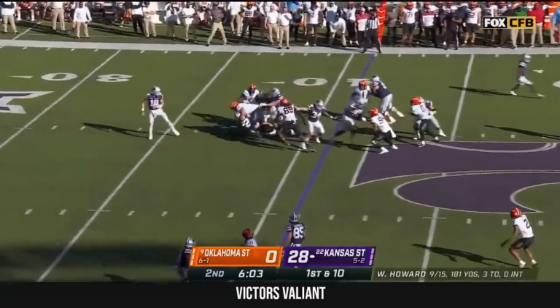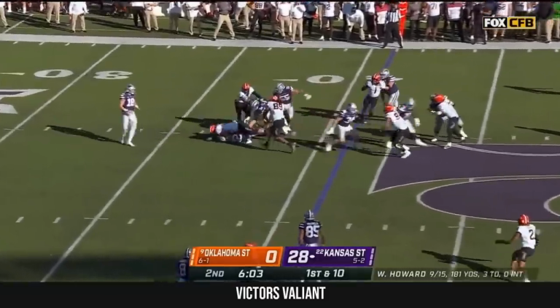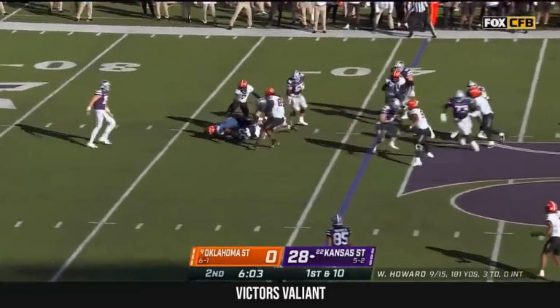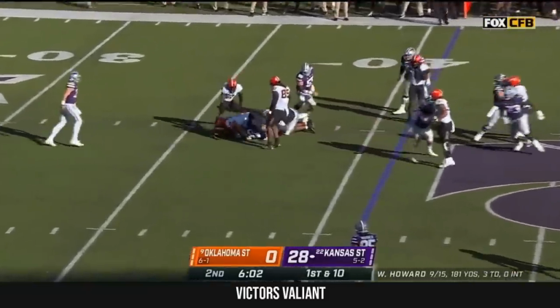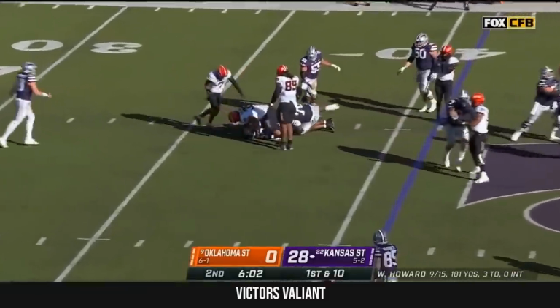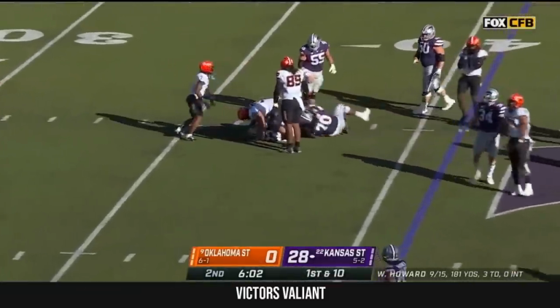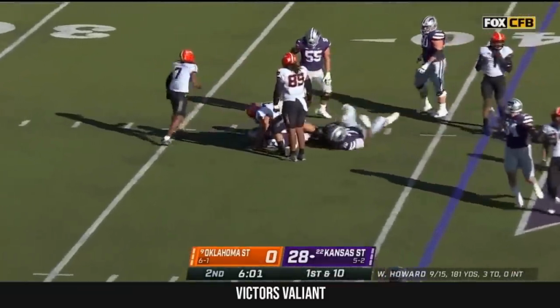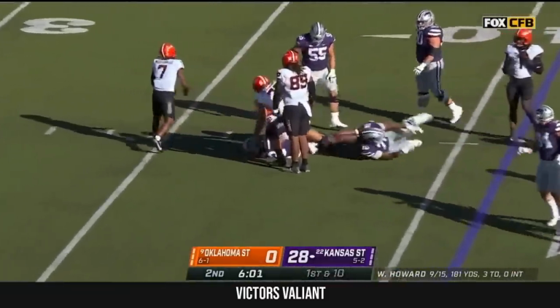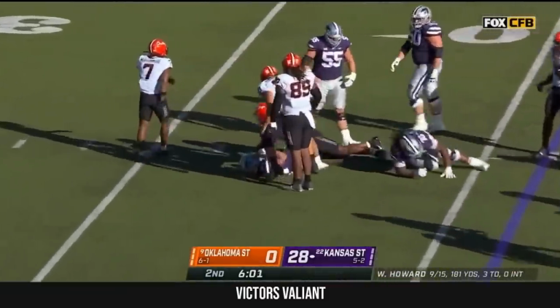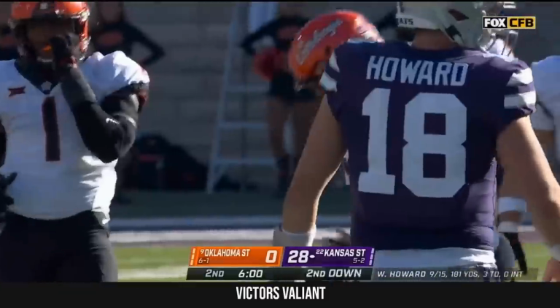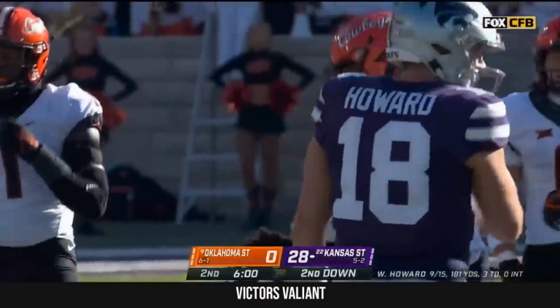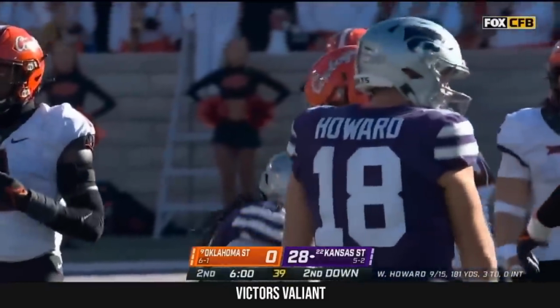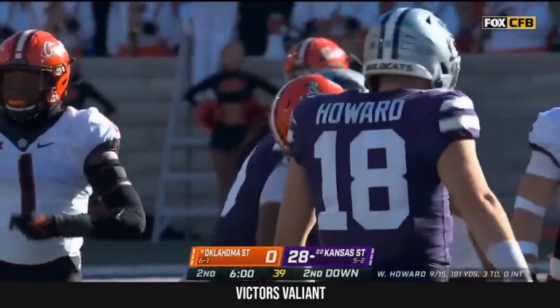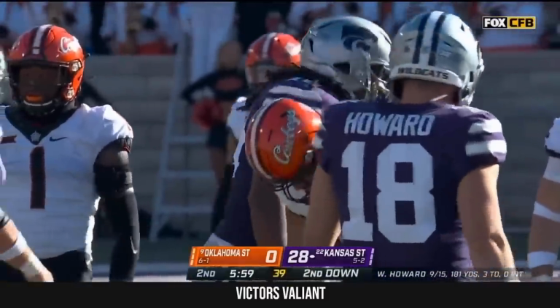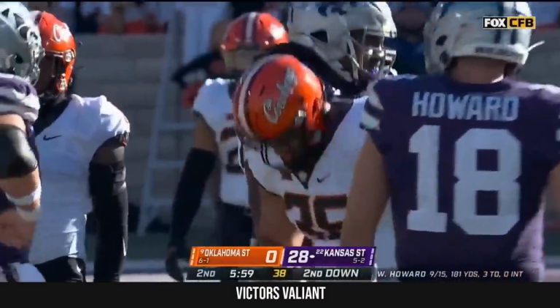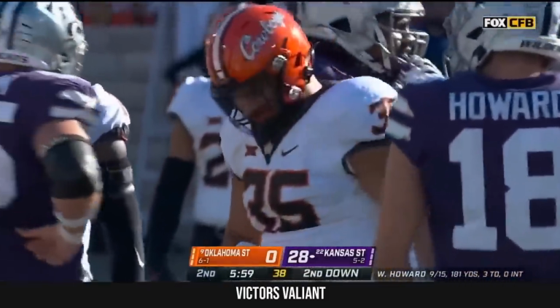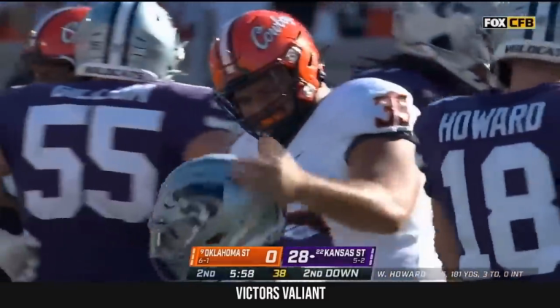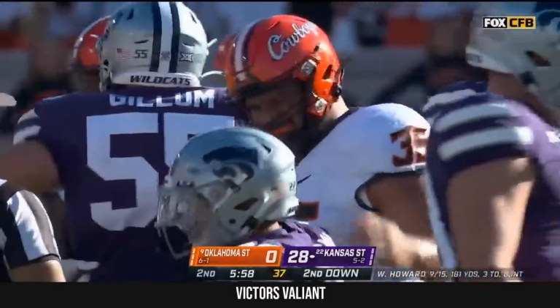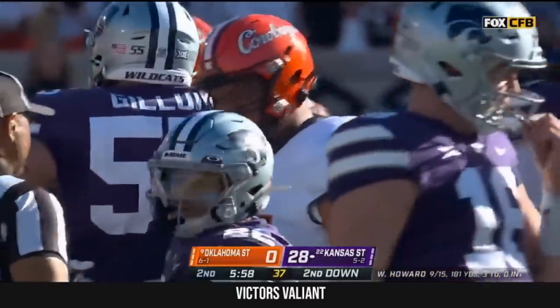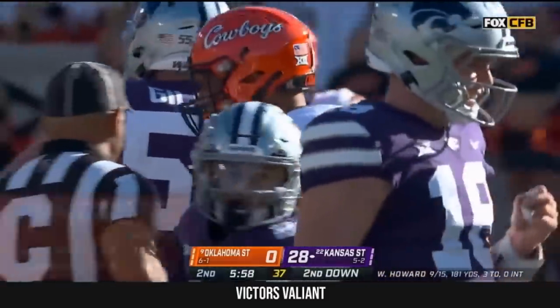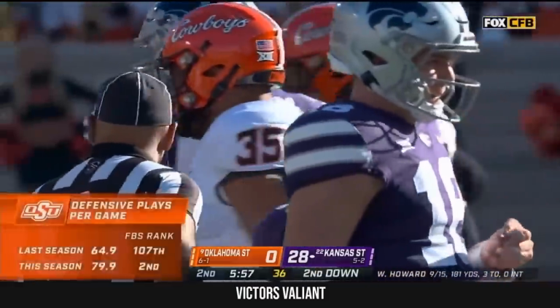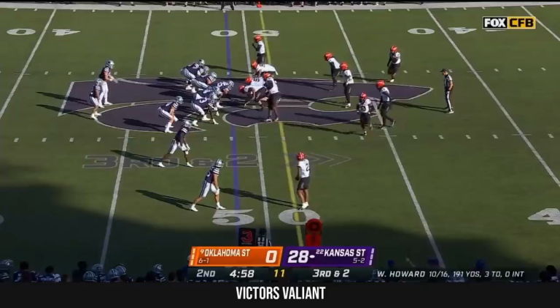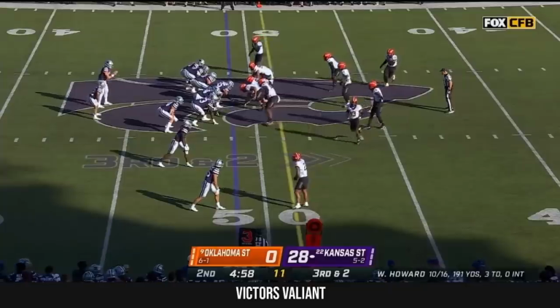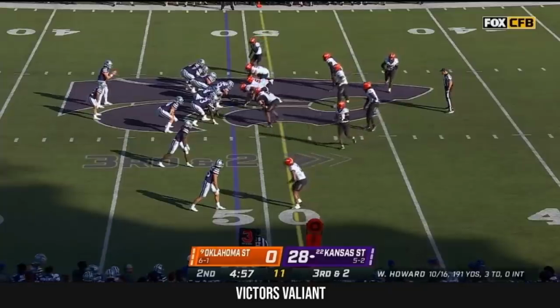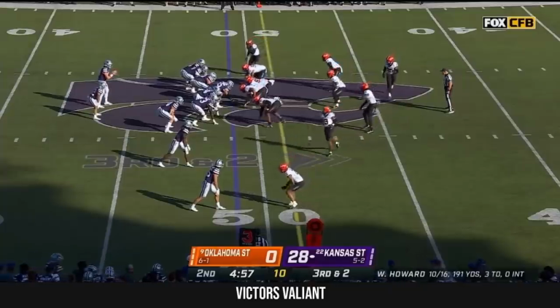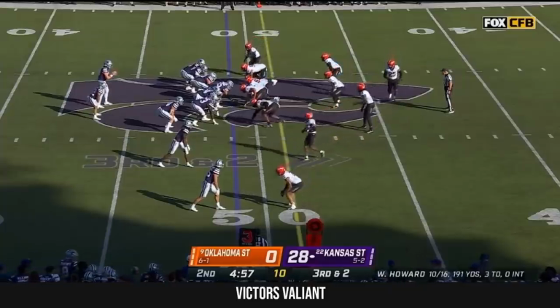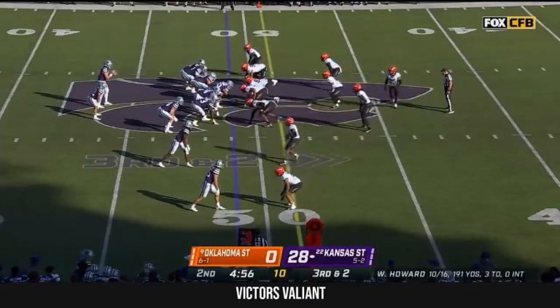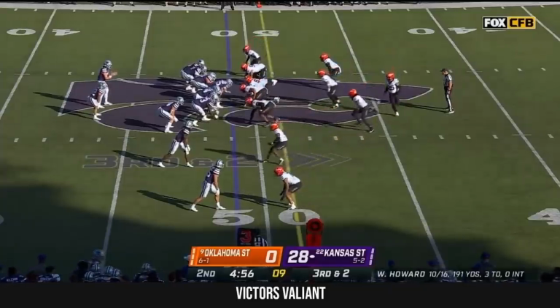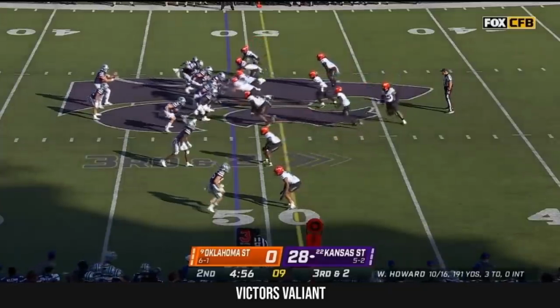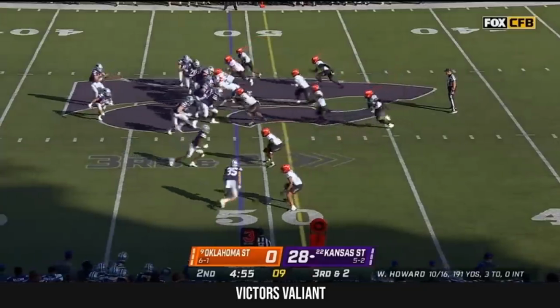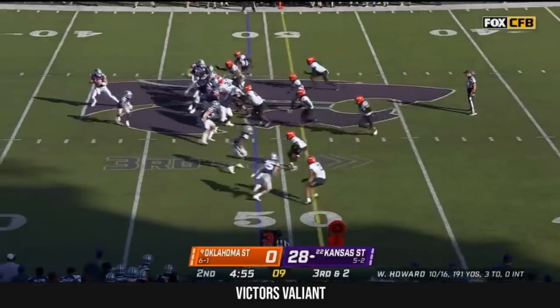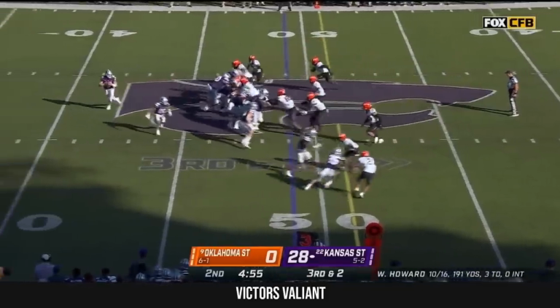Oh man, he just got engulfed. Deuce Vaughn gets waylaid by Tui Halamaka — it just starts to zap and wear you down, like the old Nintendo game would say.